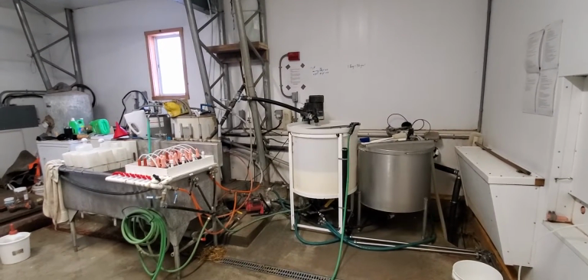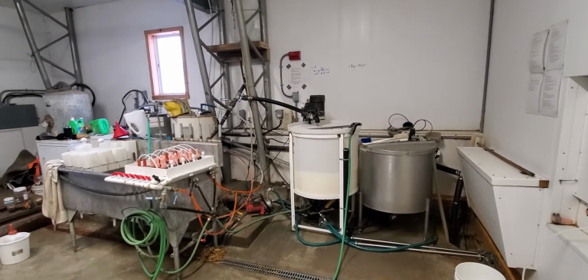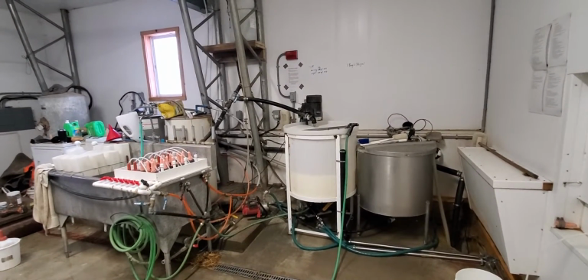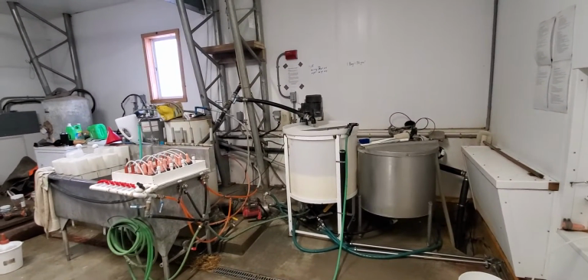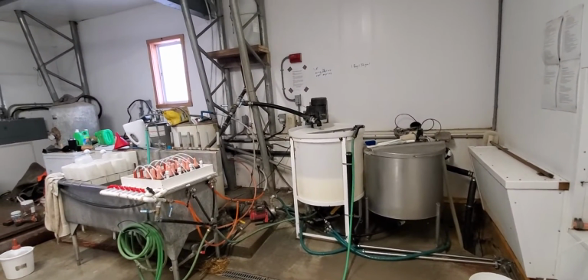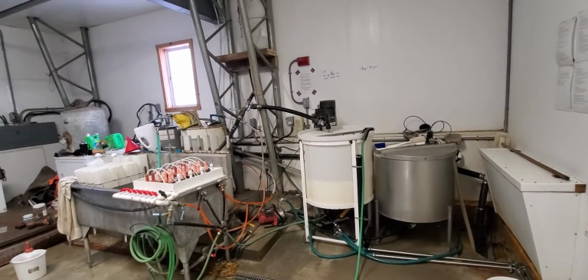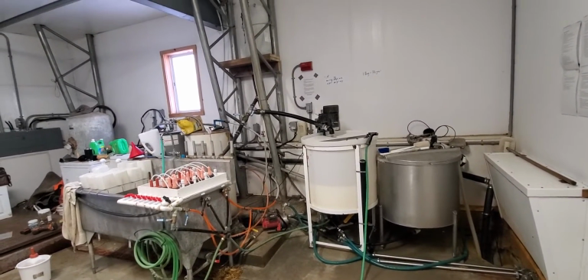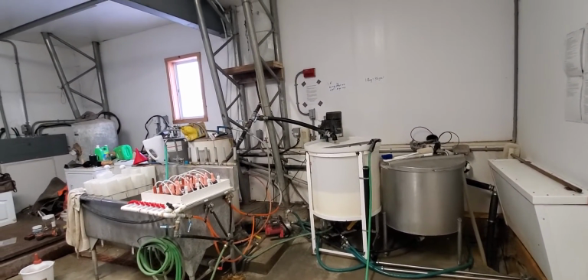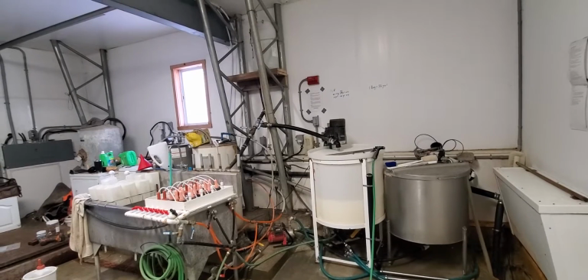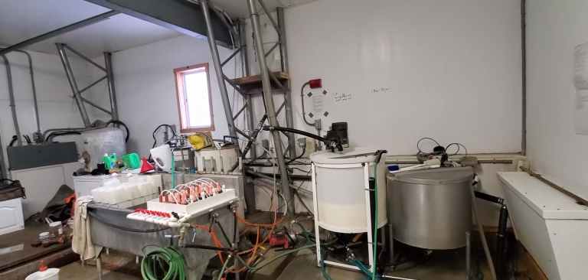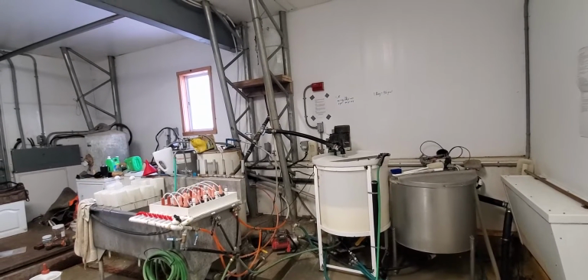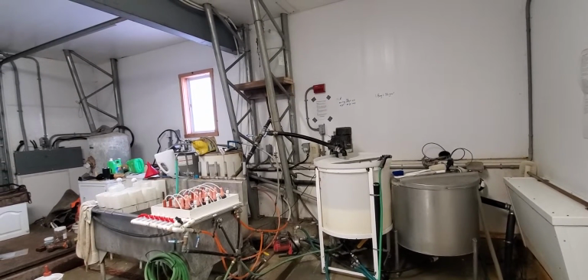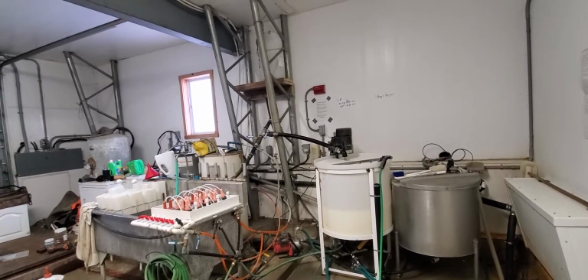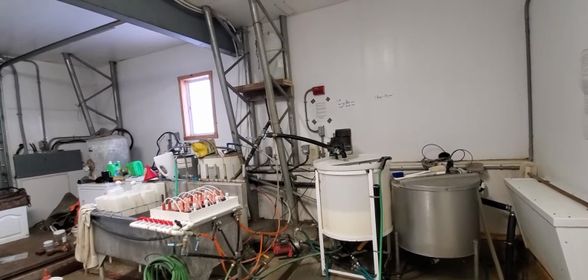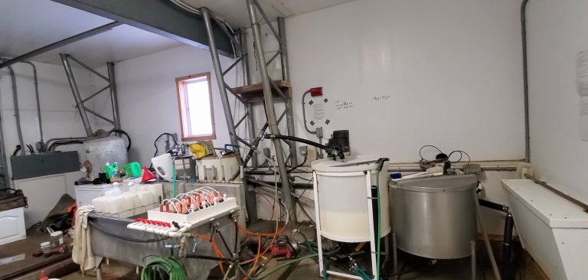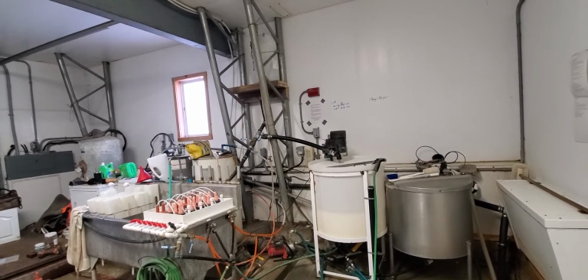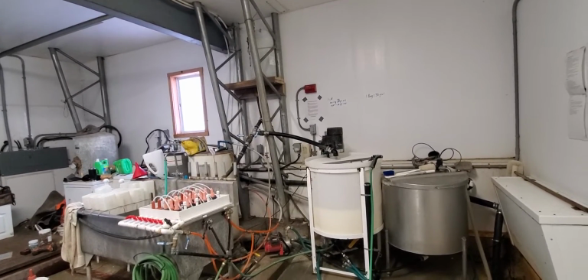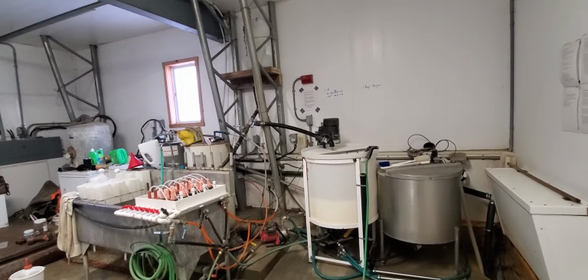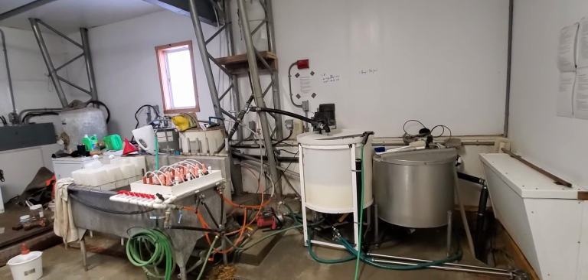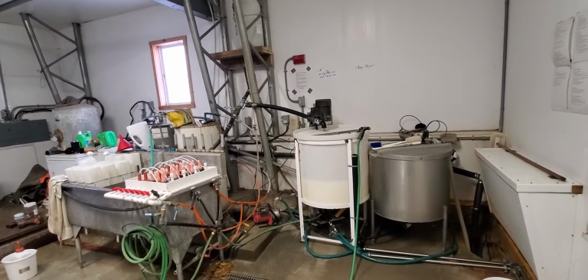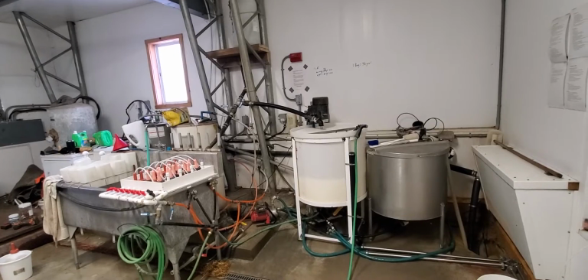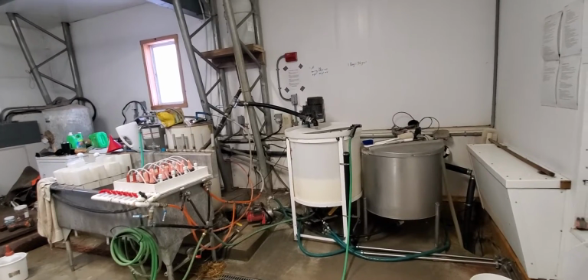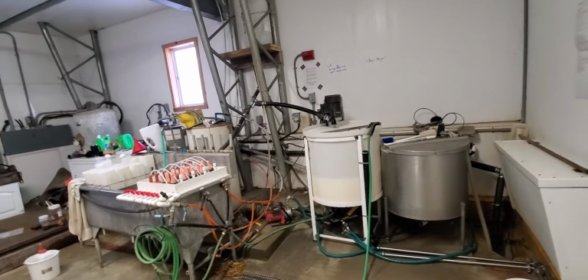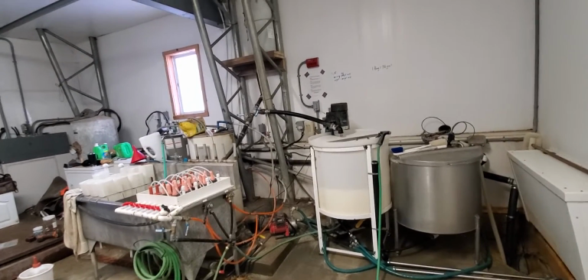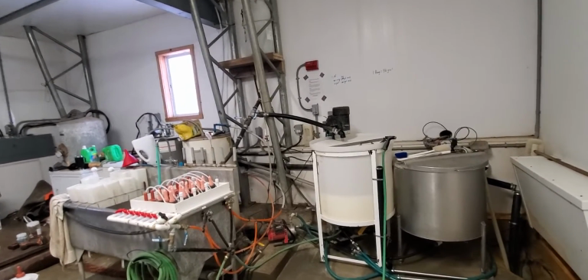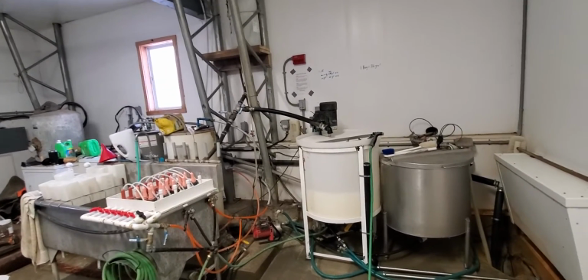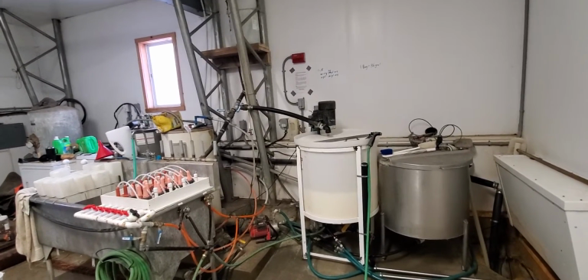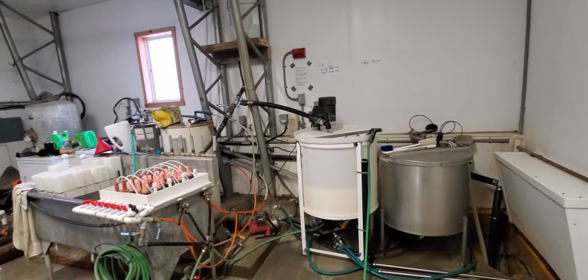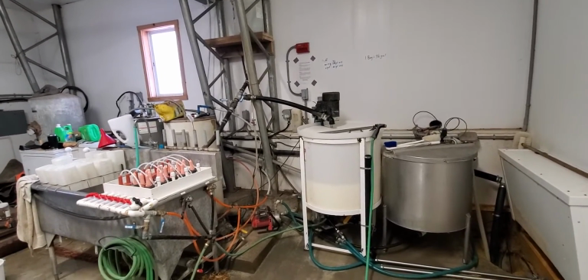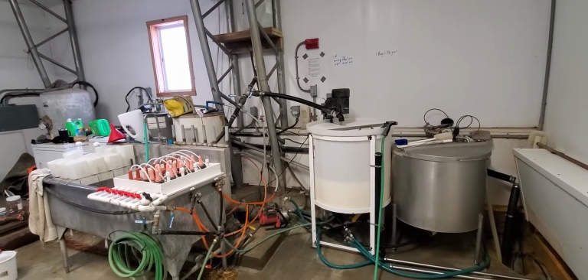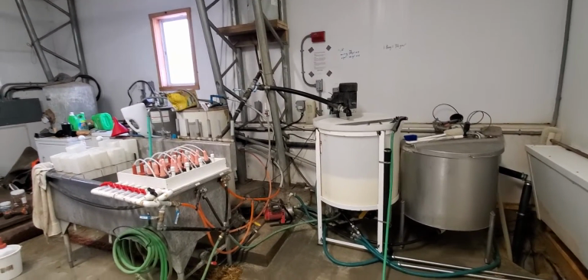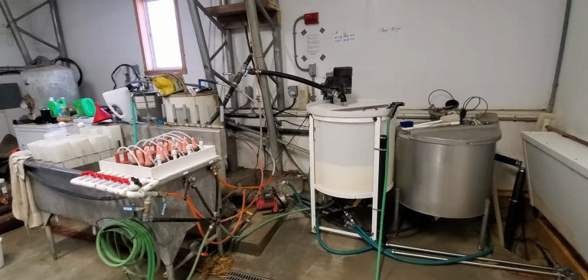Hello, my name is Sam Cleary and I've been asked to show you my wash system for a calf feeding area. Here it is. I'll try to be as brief as possible, although I'm sure I'll ramble.